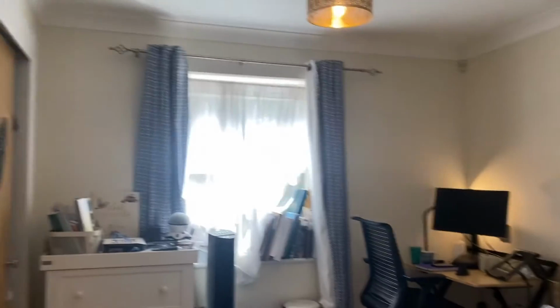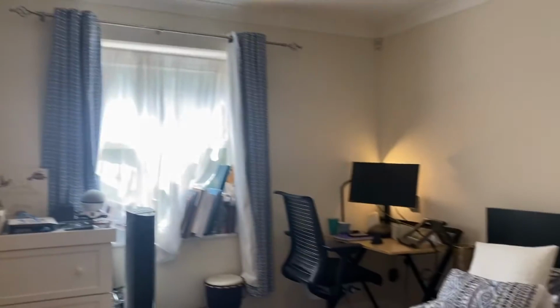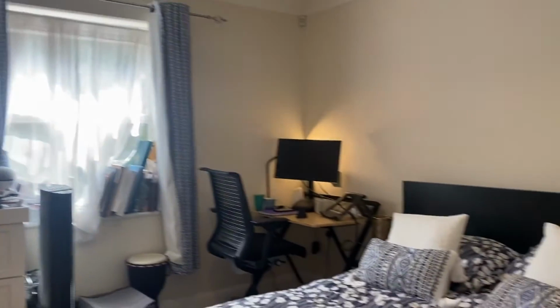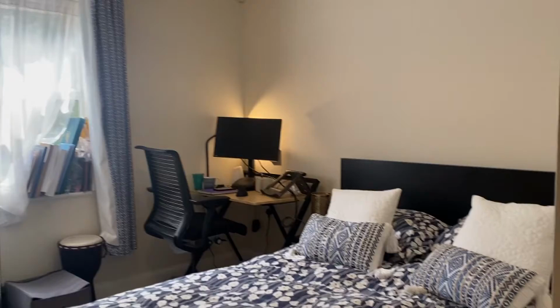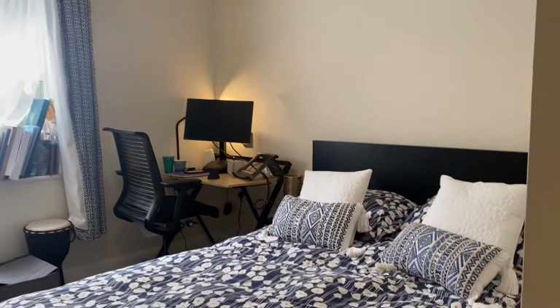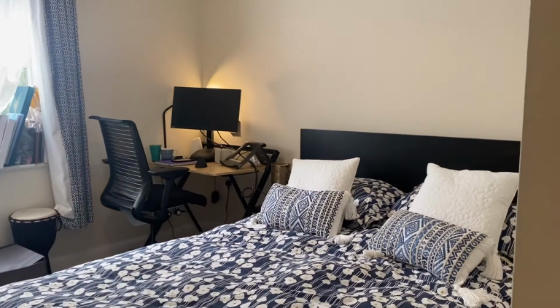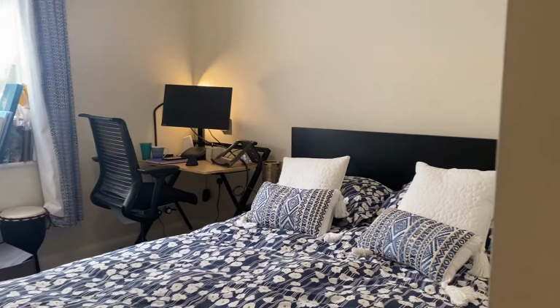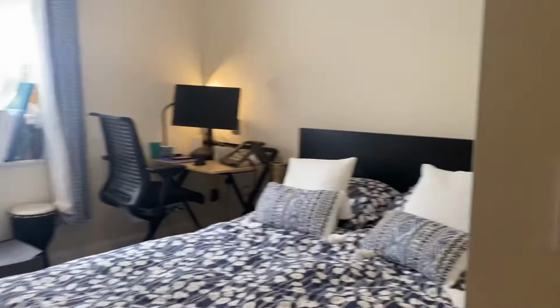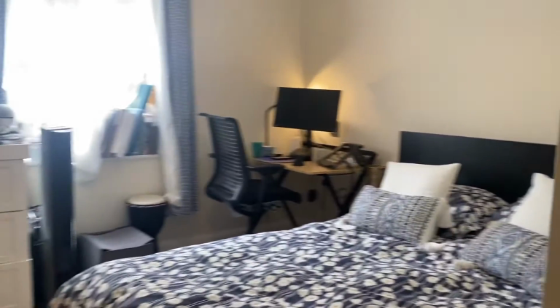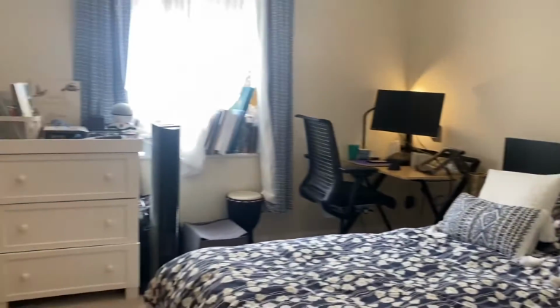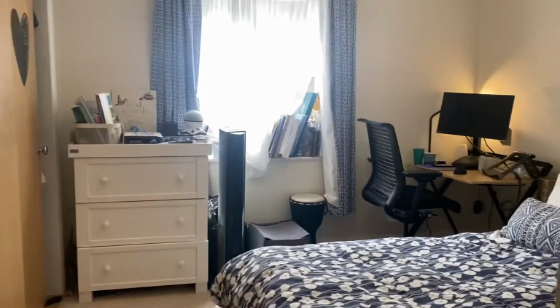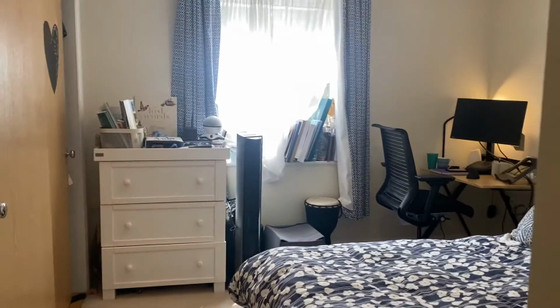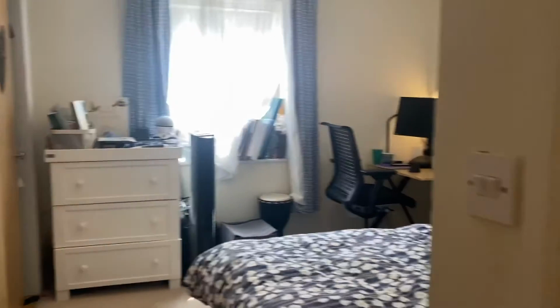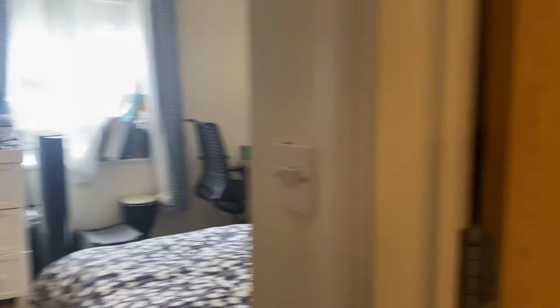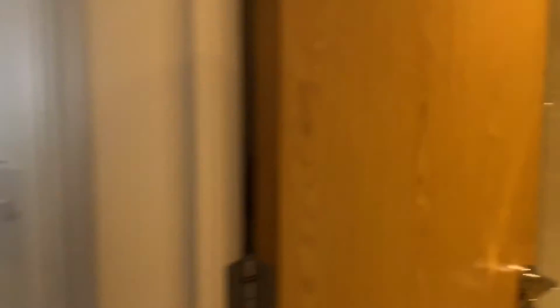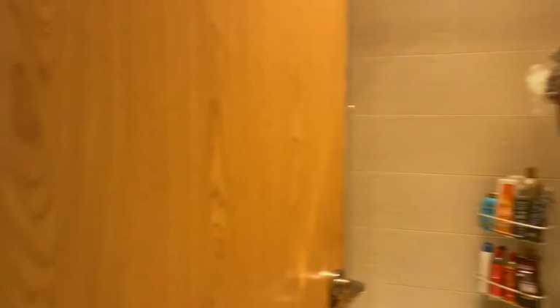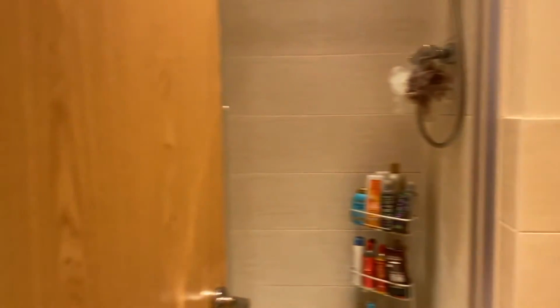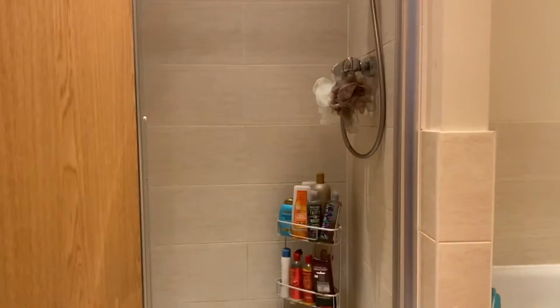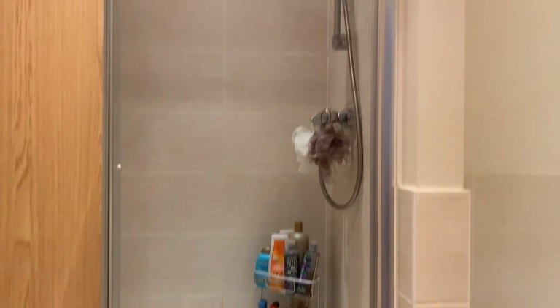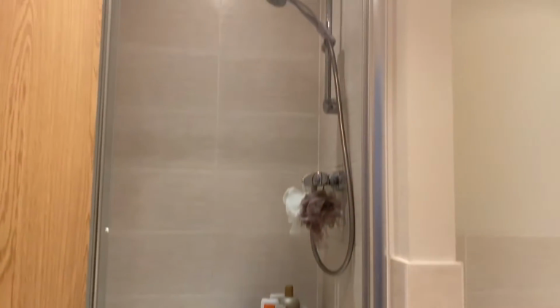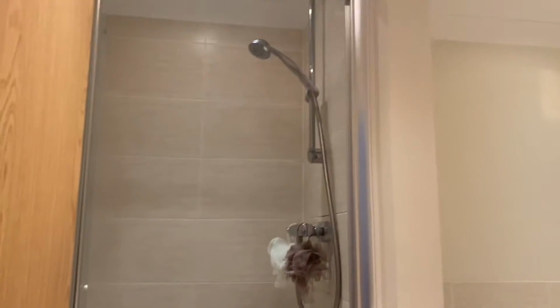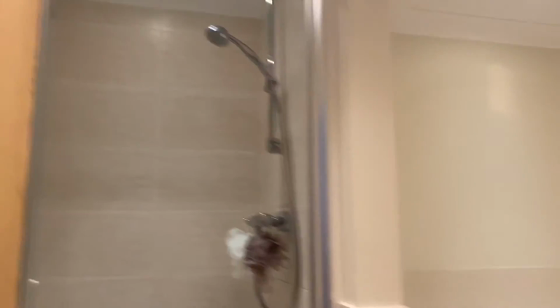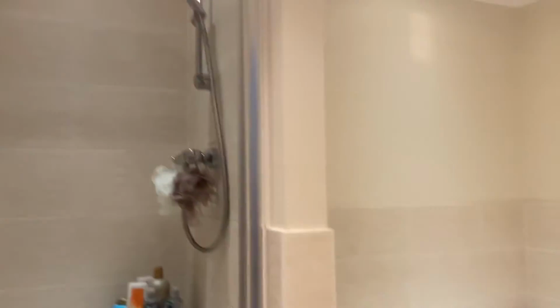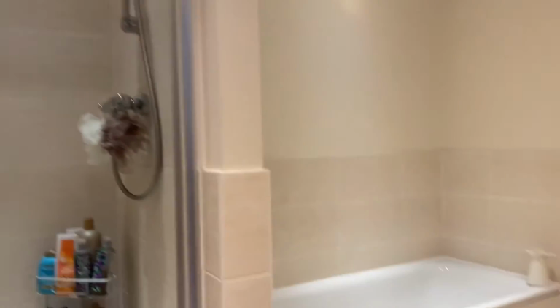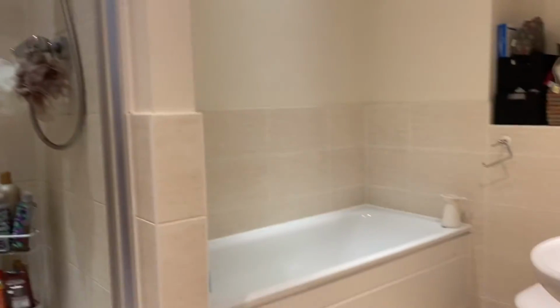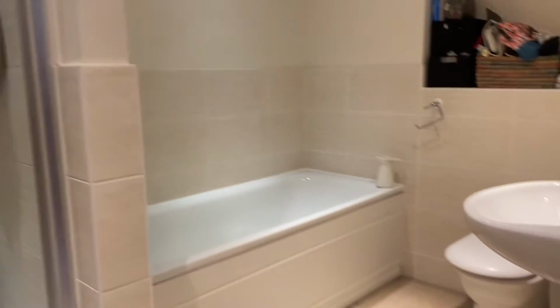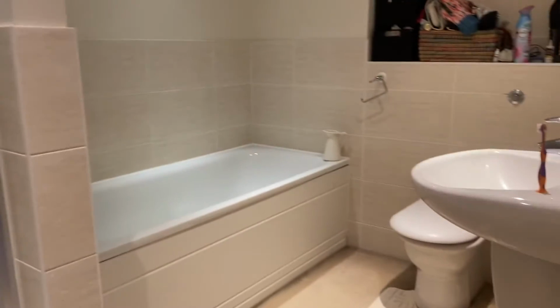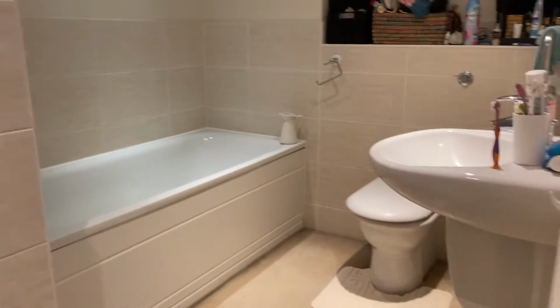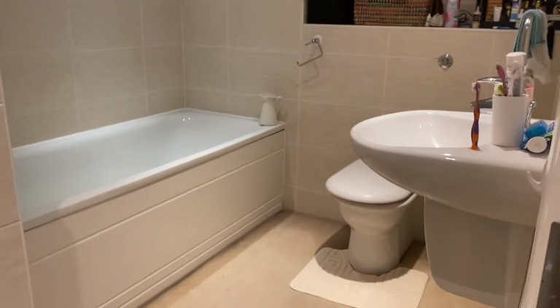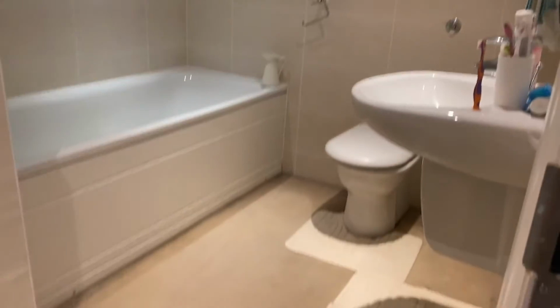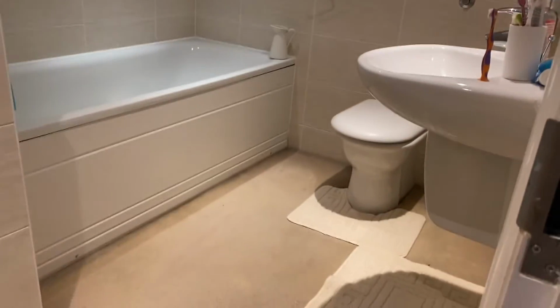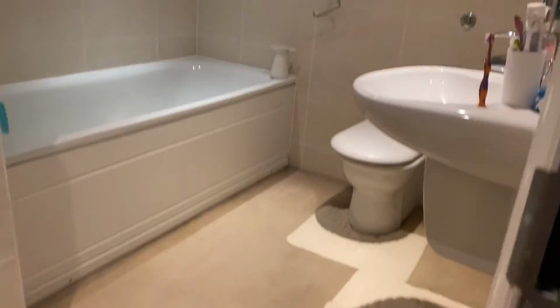Across the hallway we have the master bedroom, which is a lovely great size double room with built-in storage, and we have this ensuite with standing shower and bath separately along with a lovely white suite.